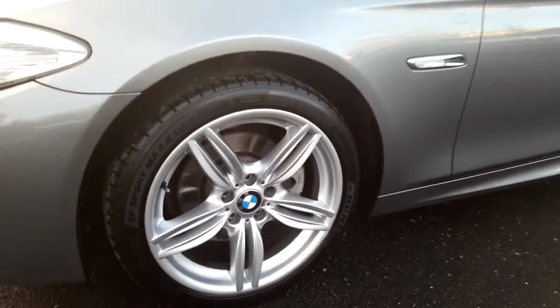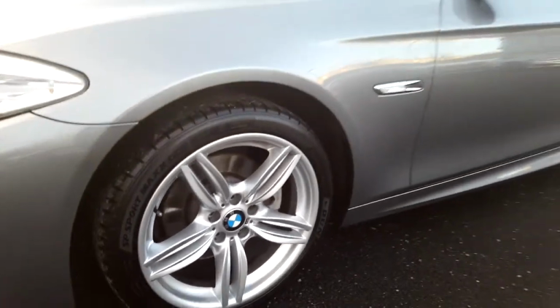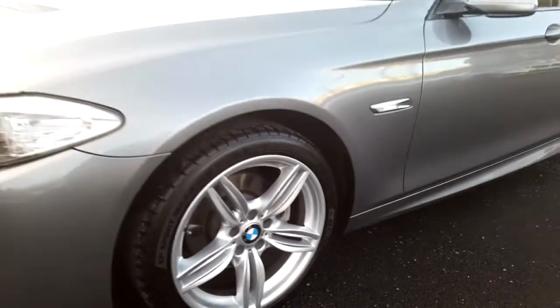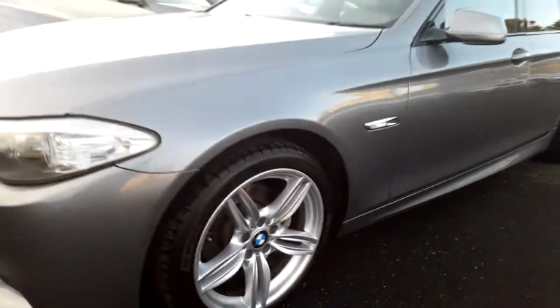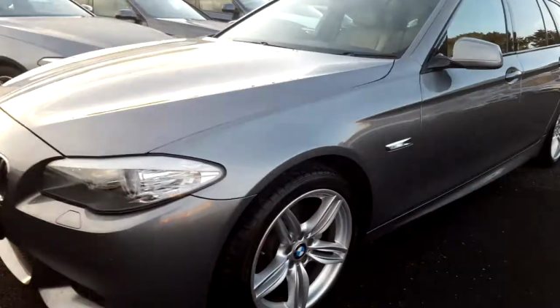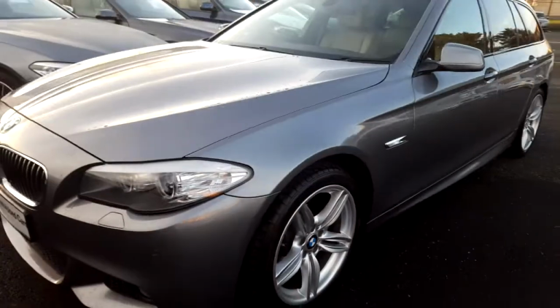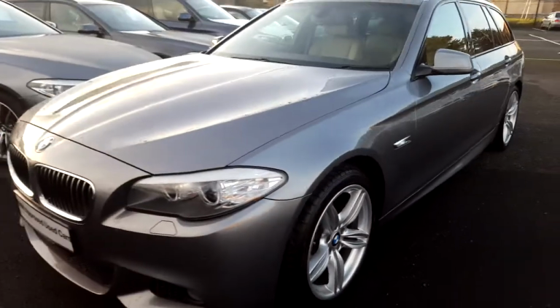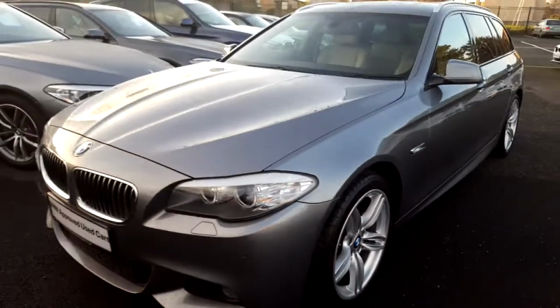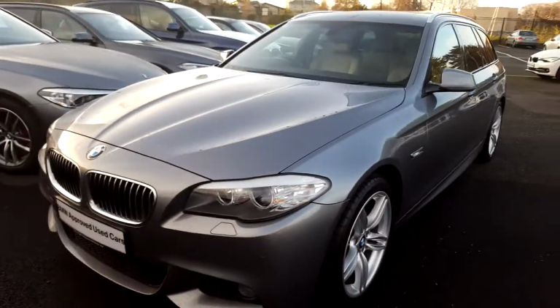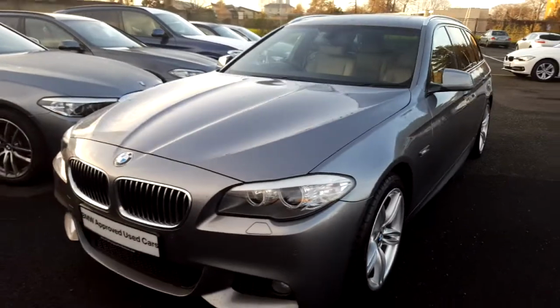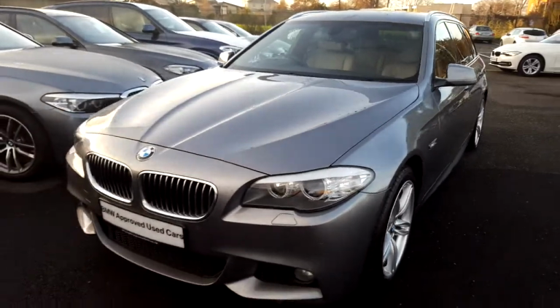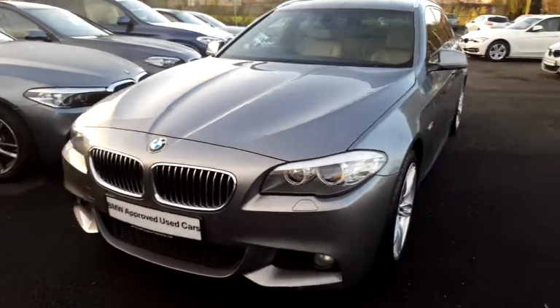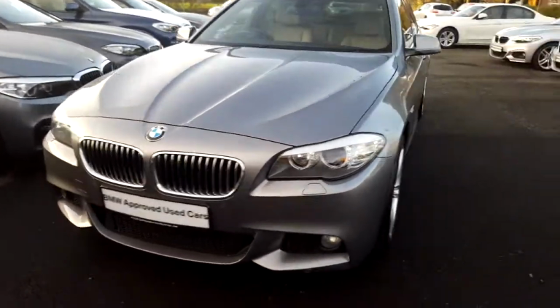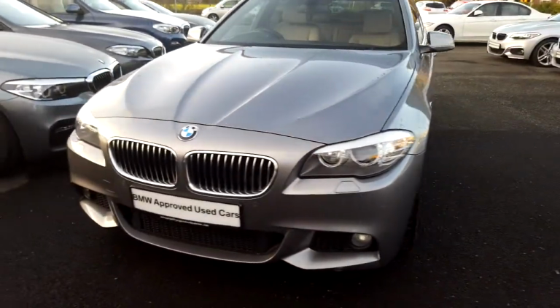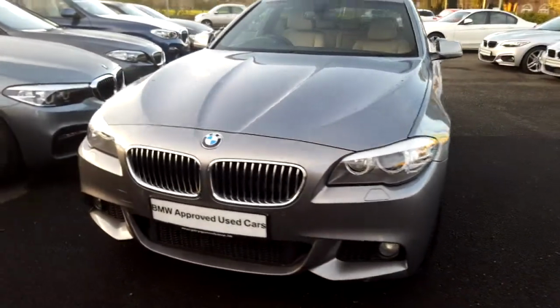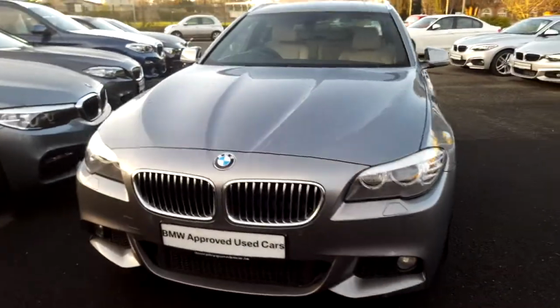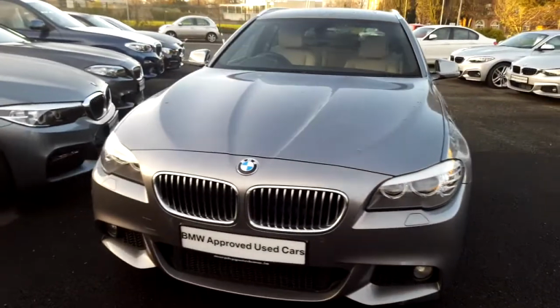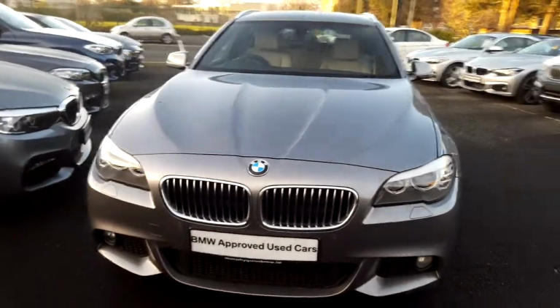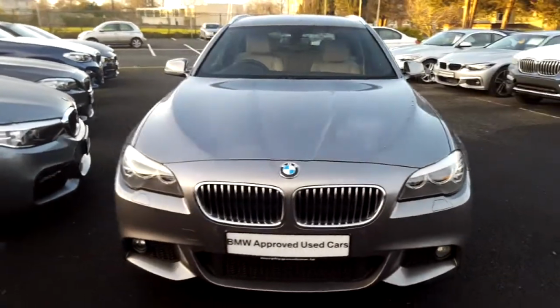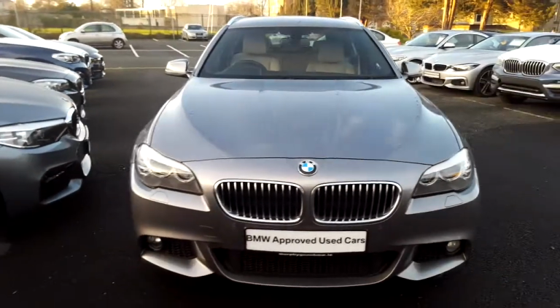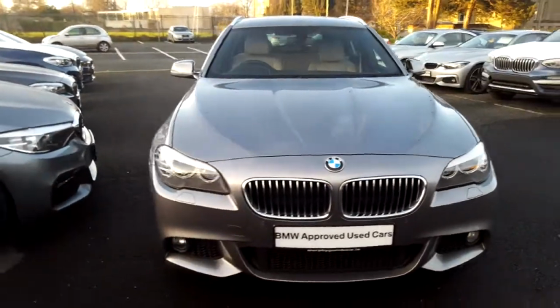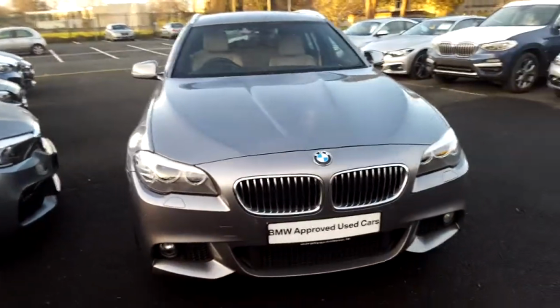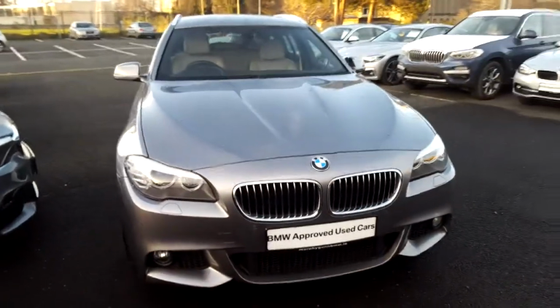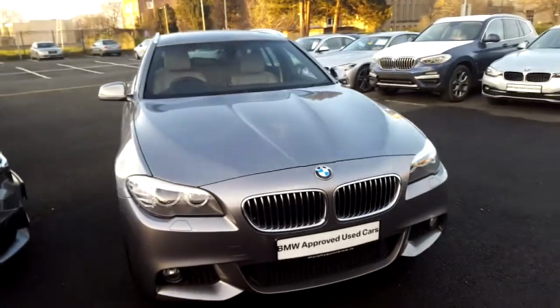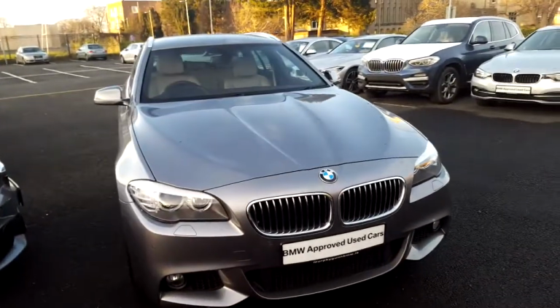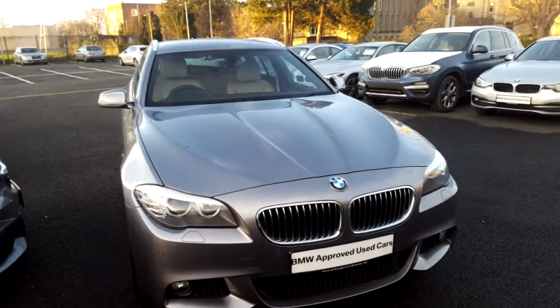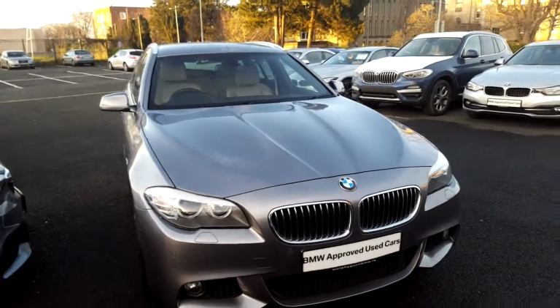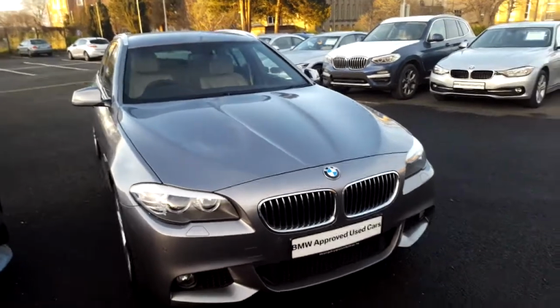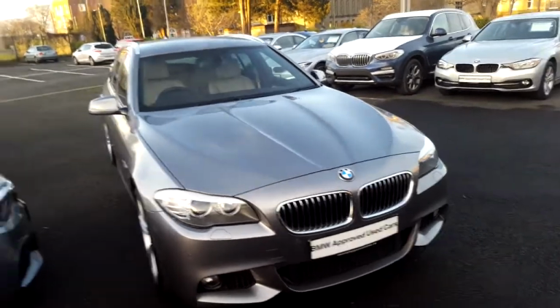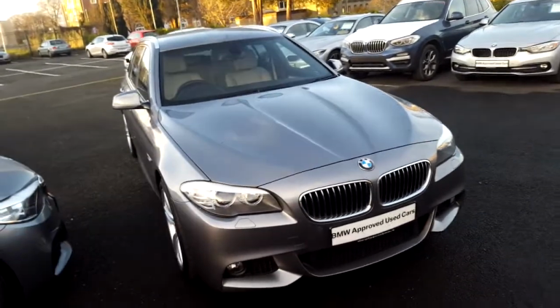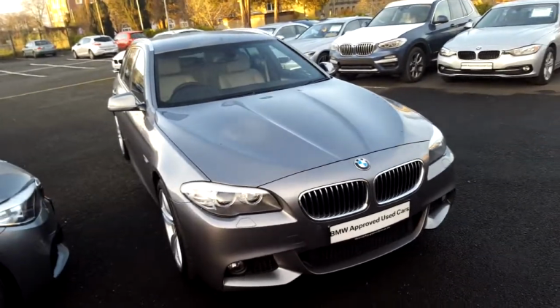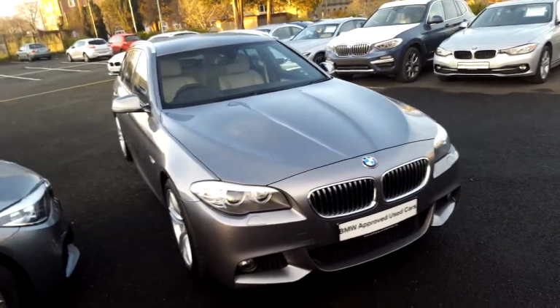I'd like to thank you for taking the time to watch this video. If you'd like any more information on this or any other BMW in our stock, please call us on 01 215 3300.